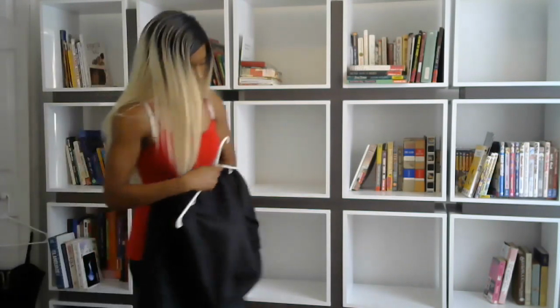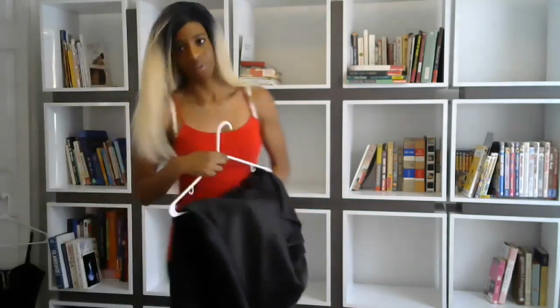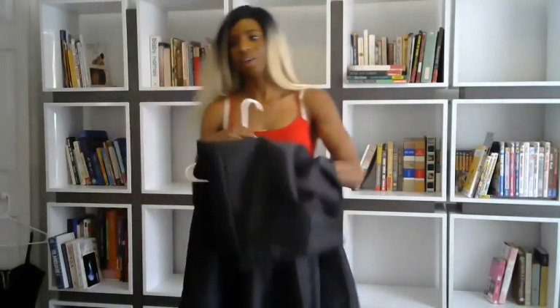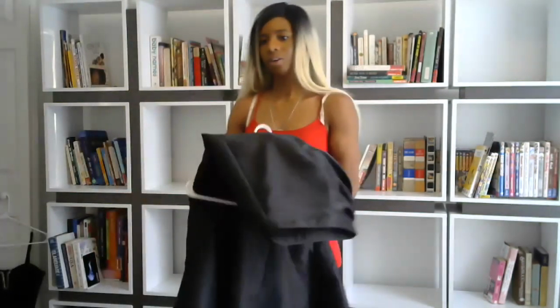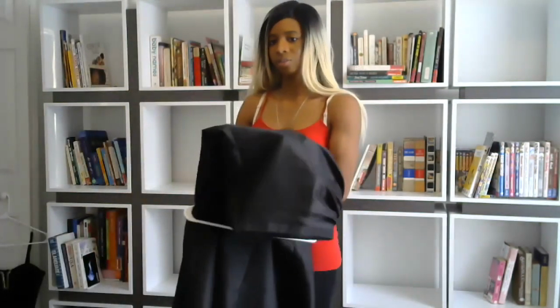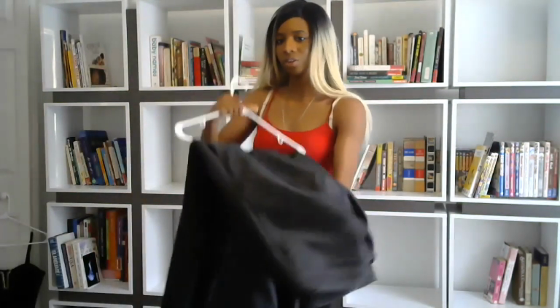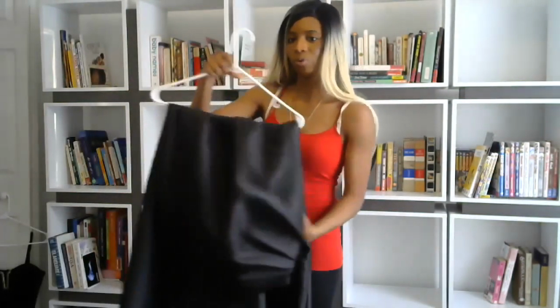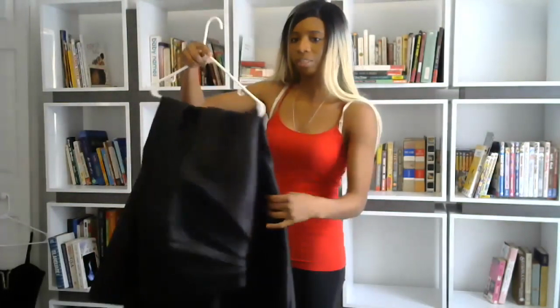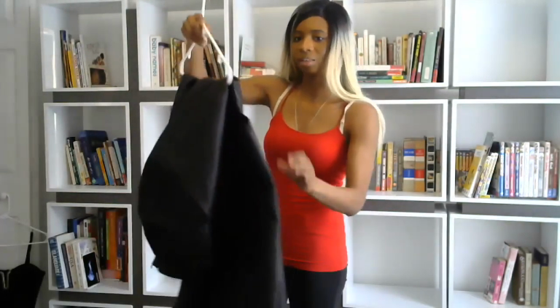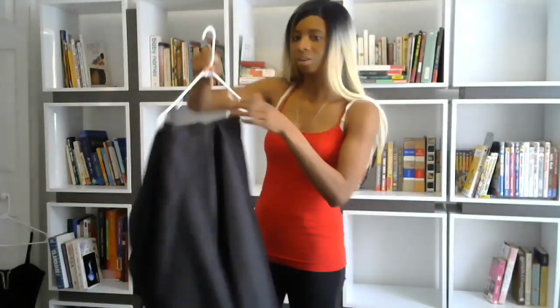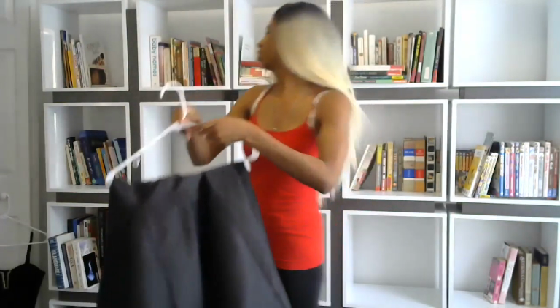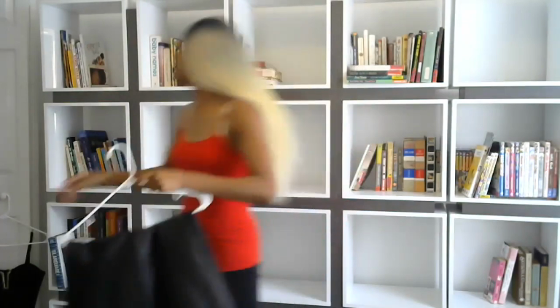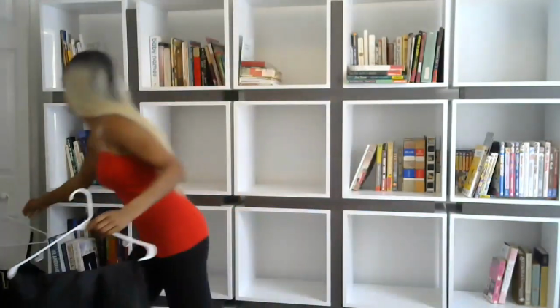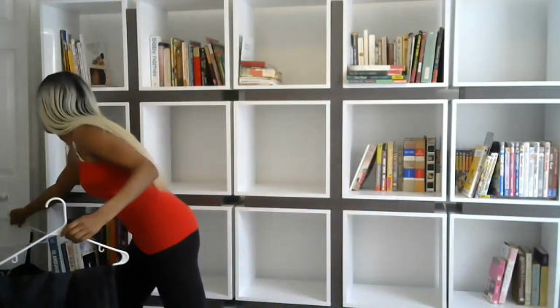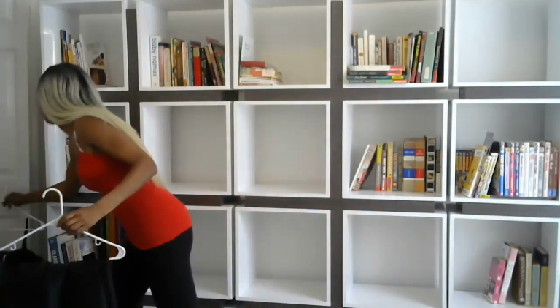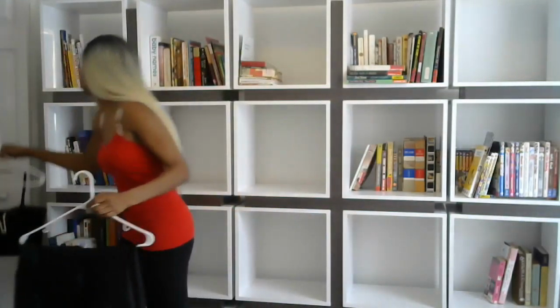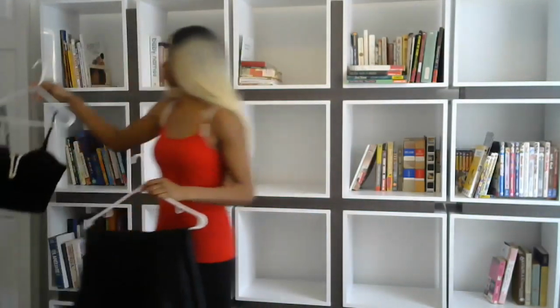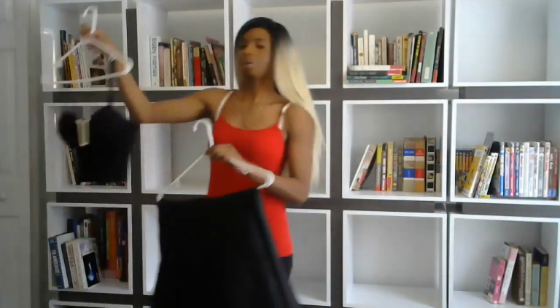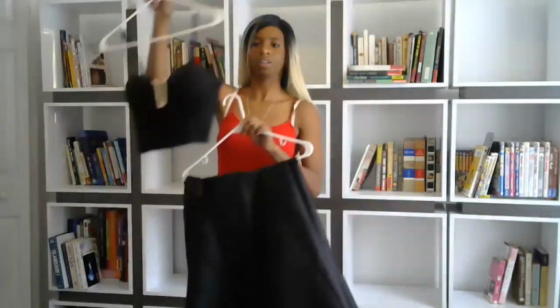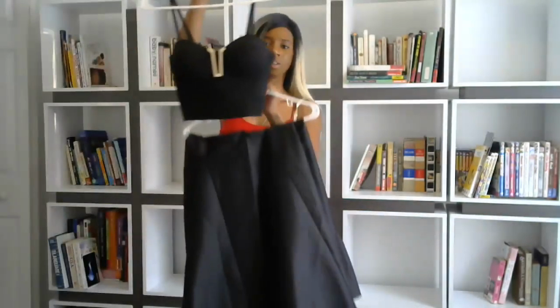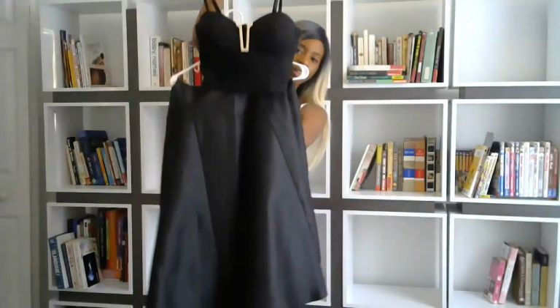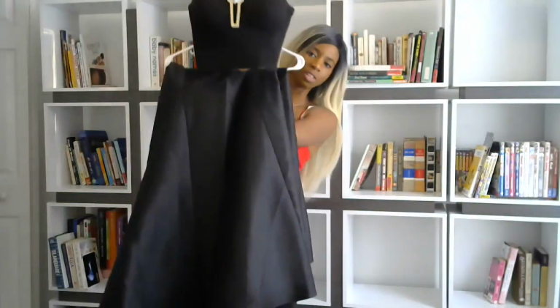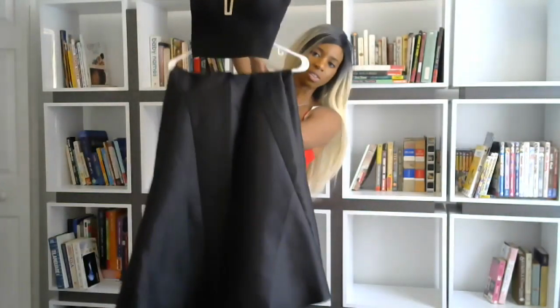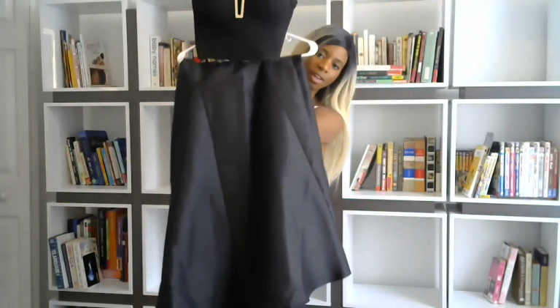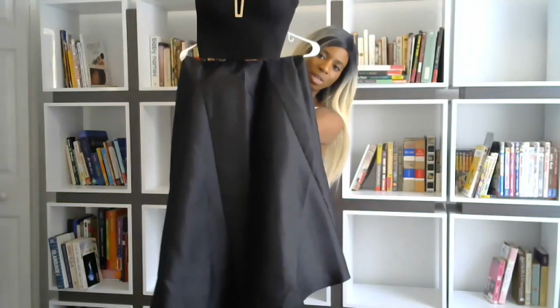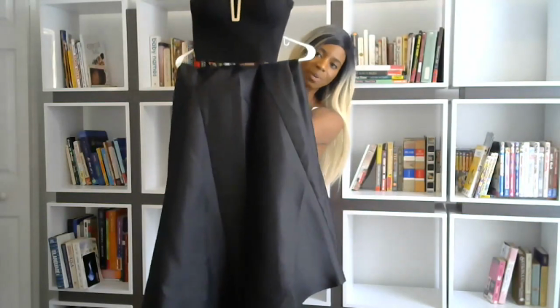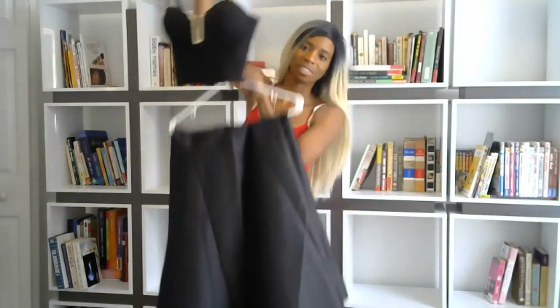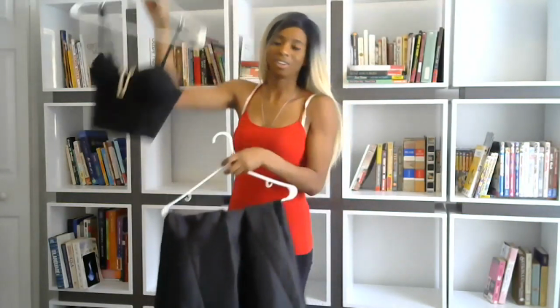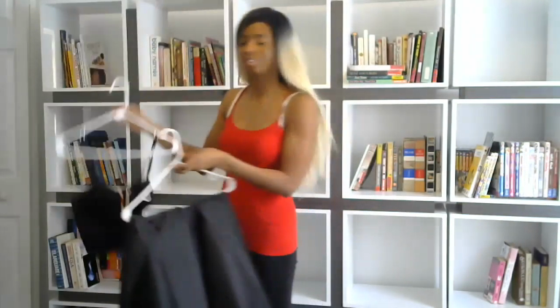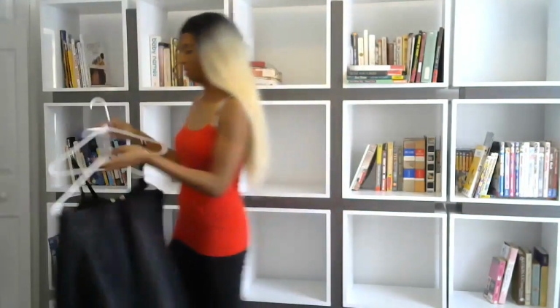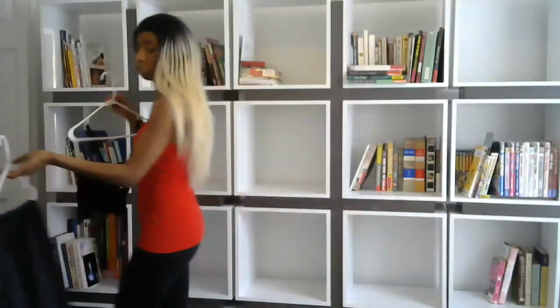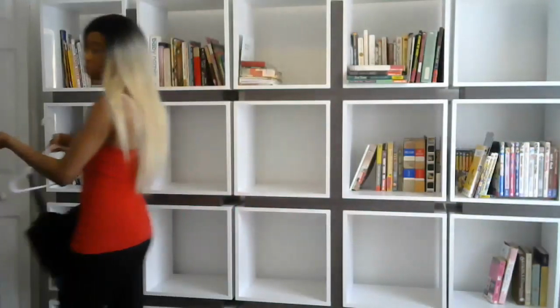So on the hanger here, just so you can see both of the pieces together. These are the final two pieces I was considering for the performance.